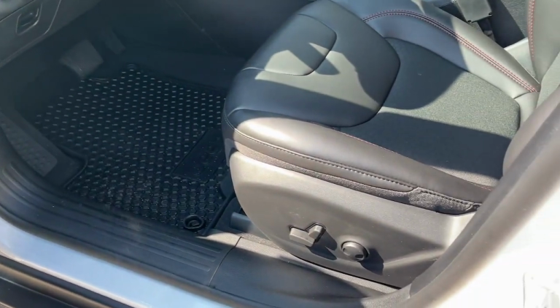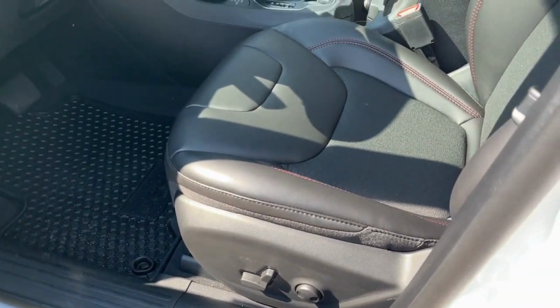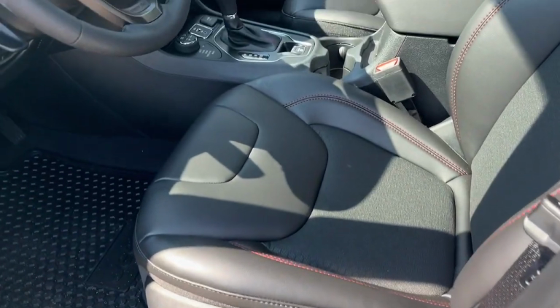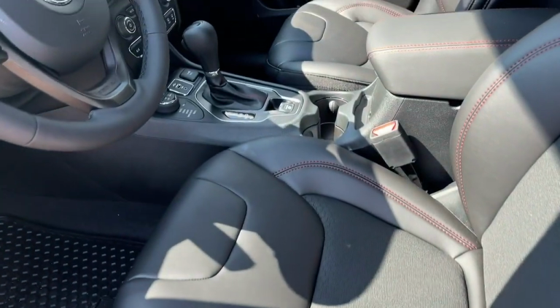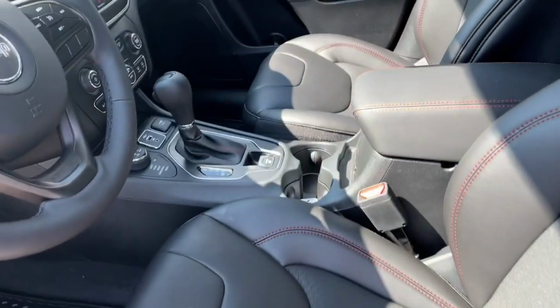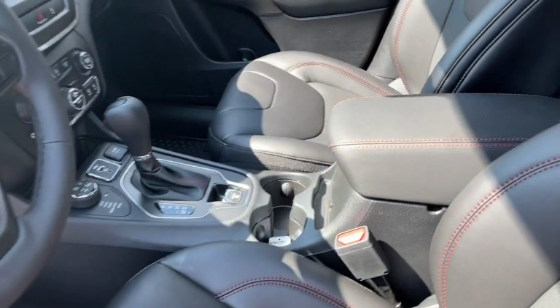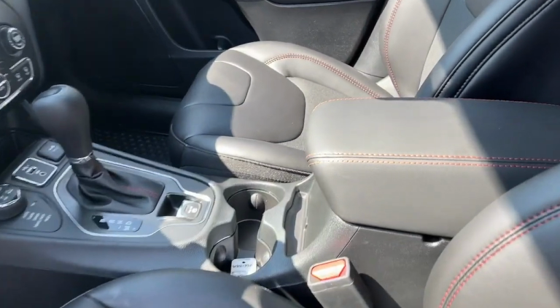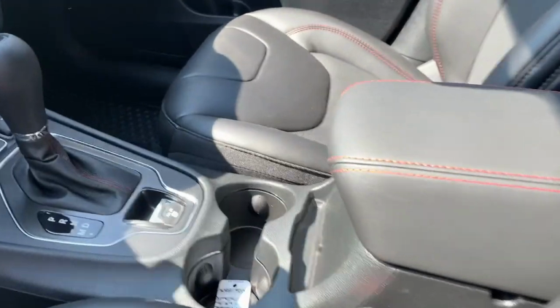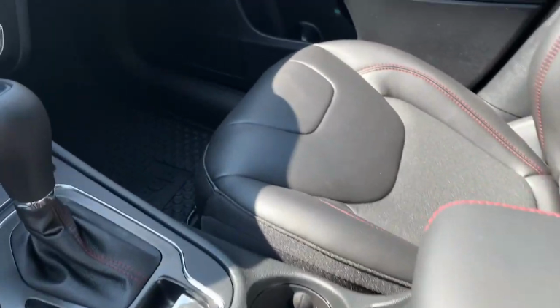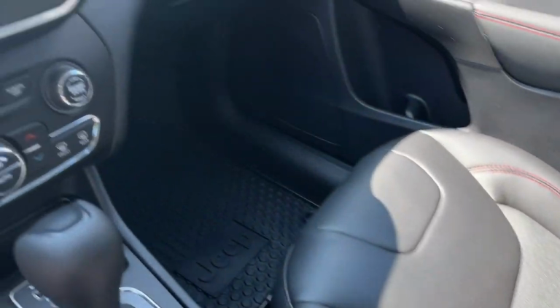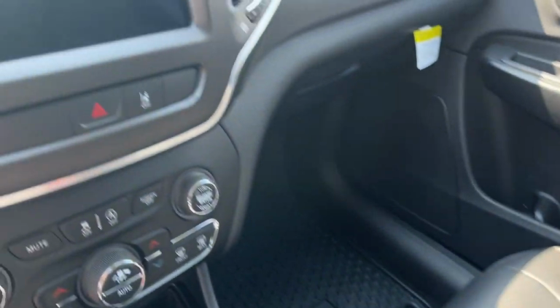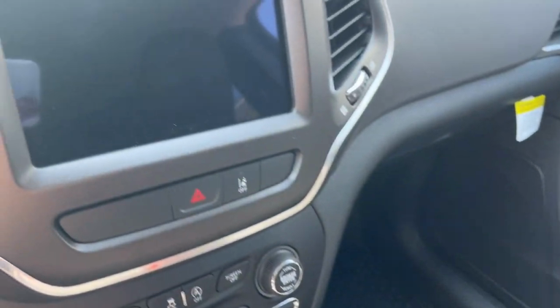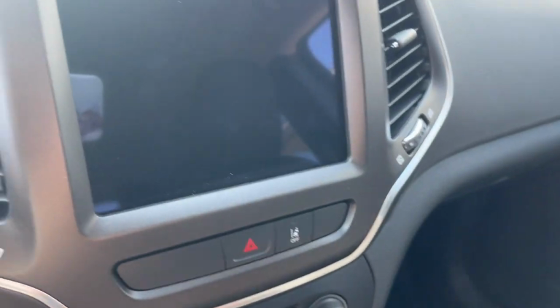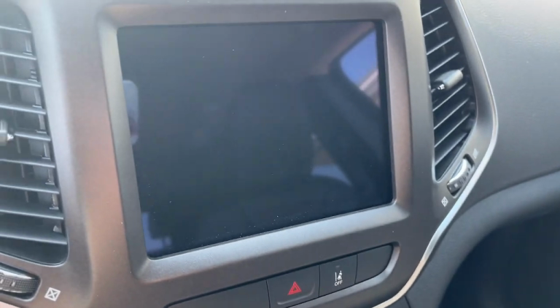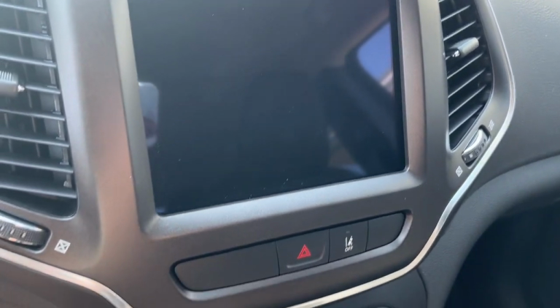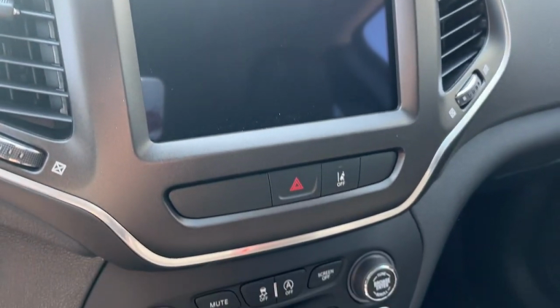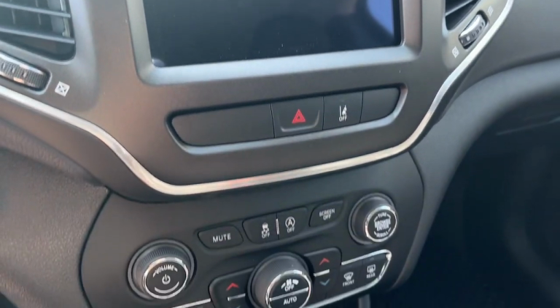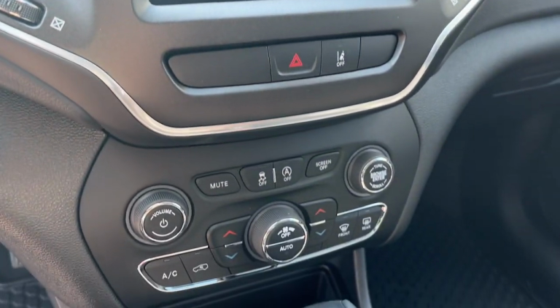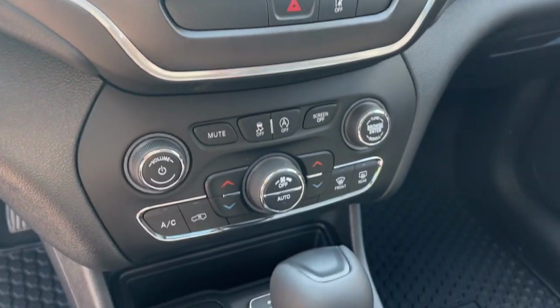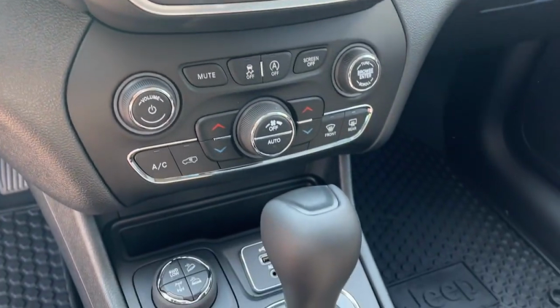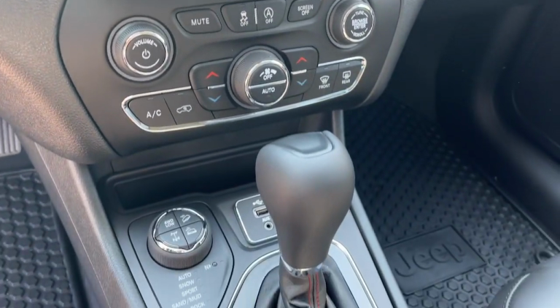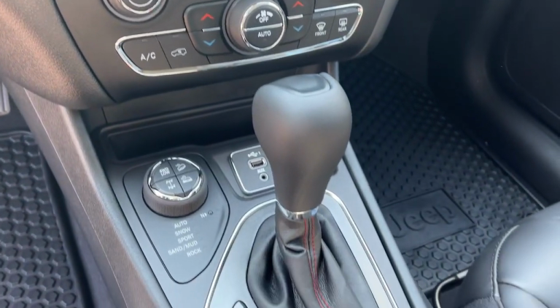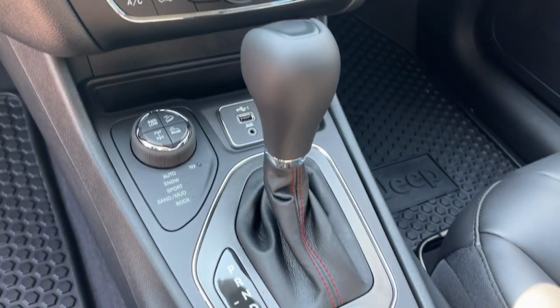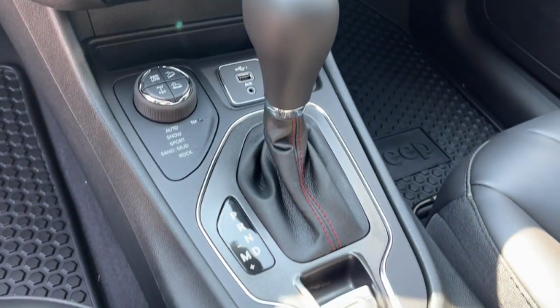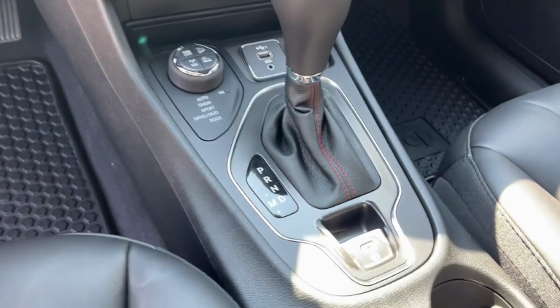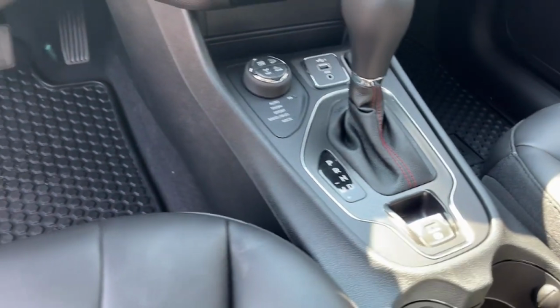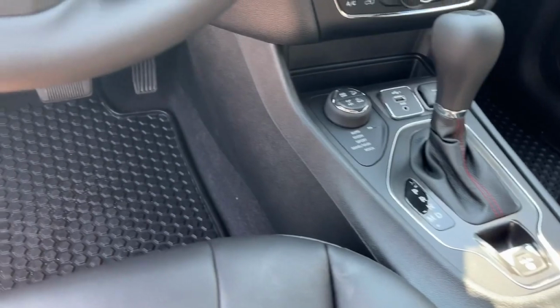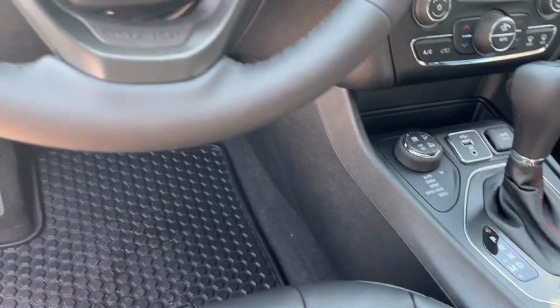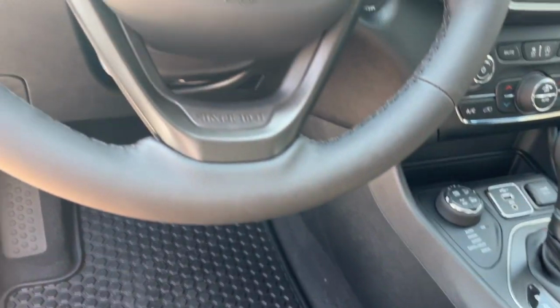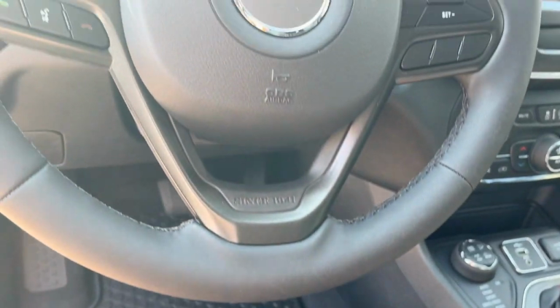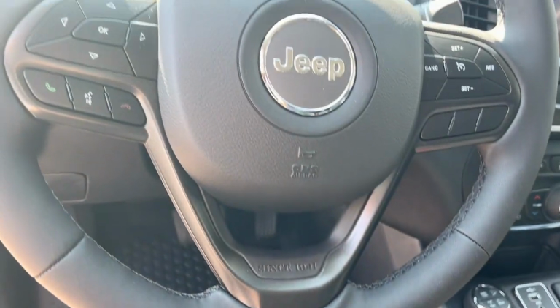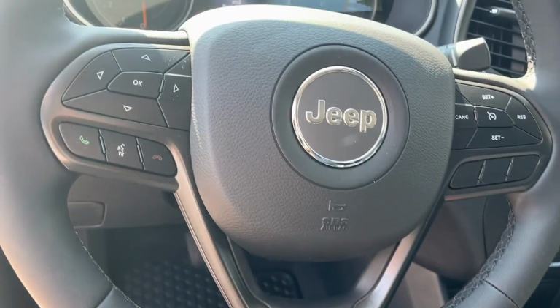Dual zone AC, heated front seat, power driver seat, intermittent wipers, tire pressure monitoring system. Hit the trail in comfort and refinement in the Cherokee. Test drive it today.